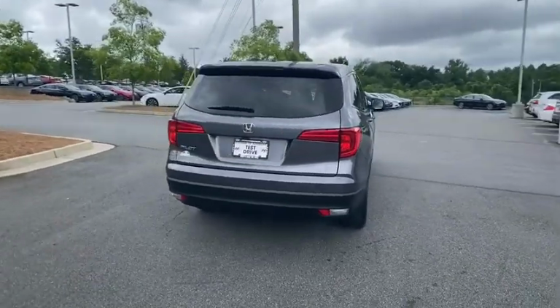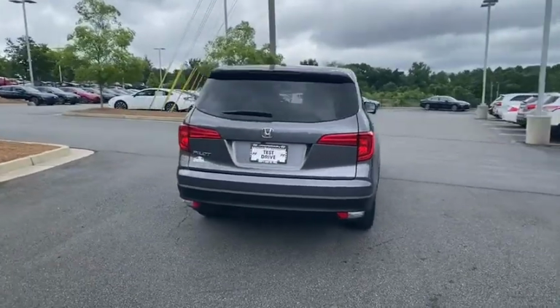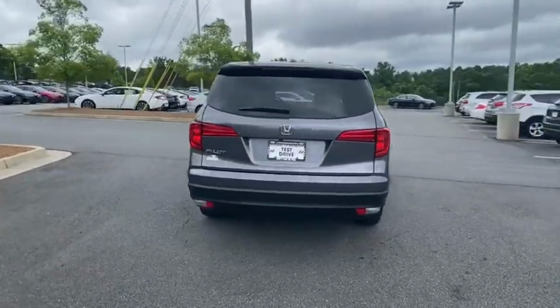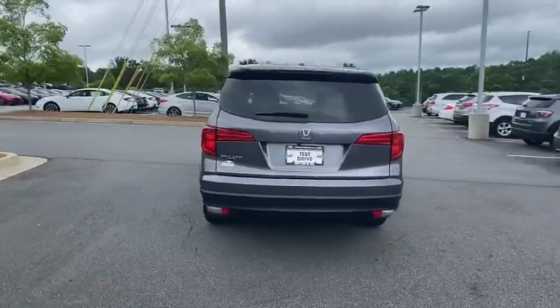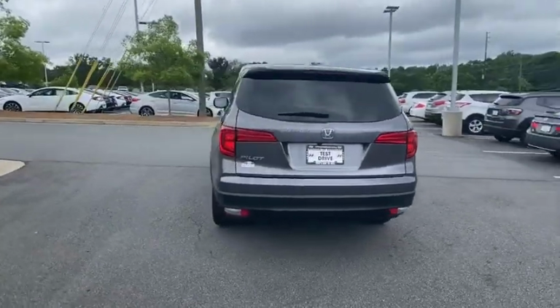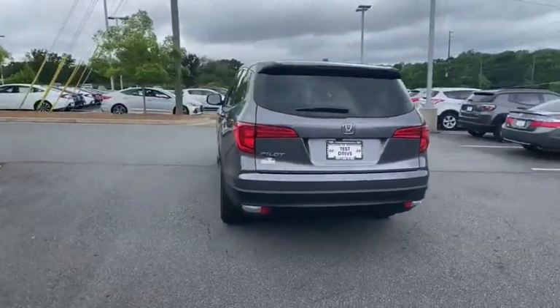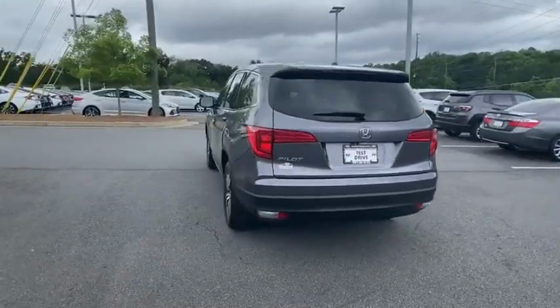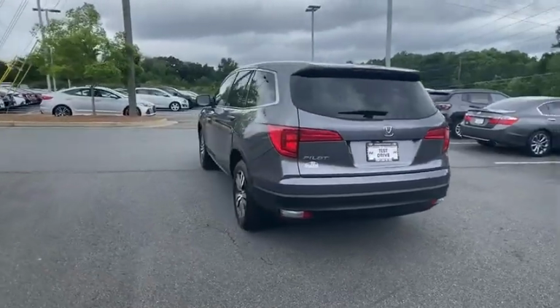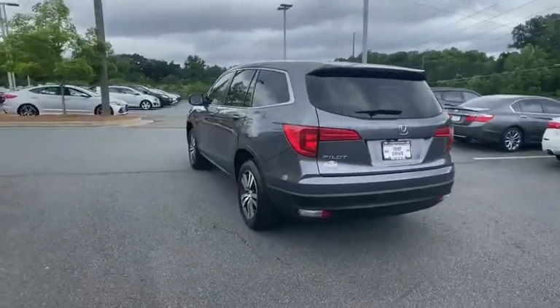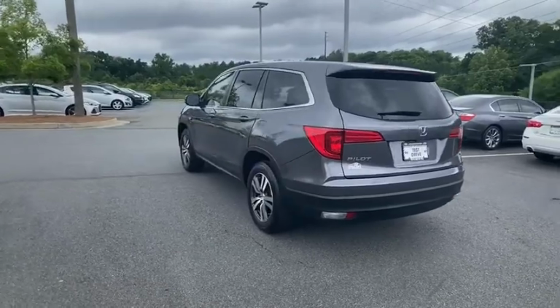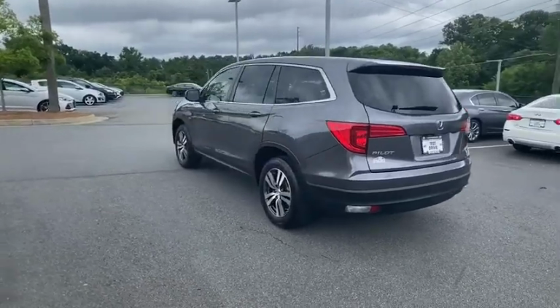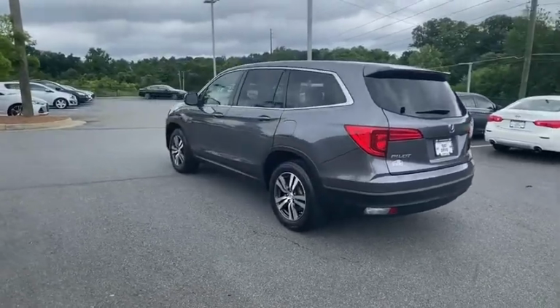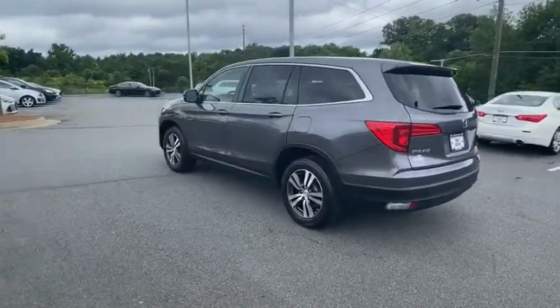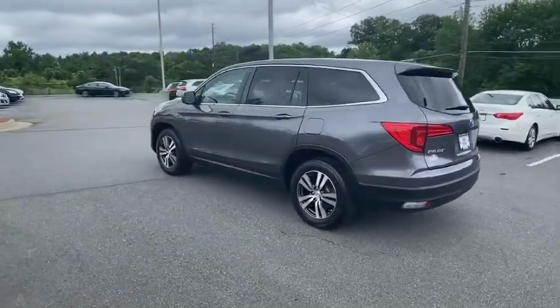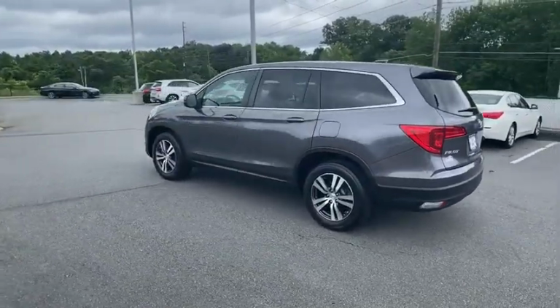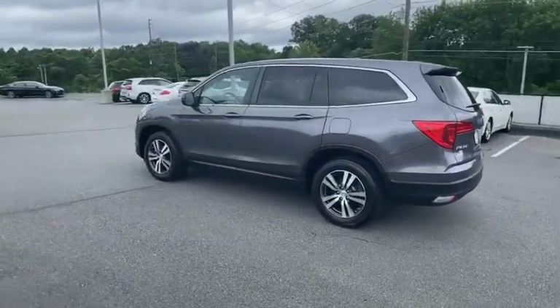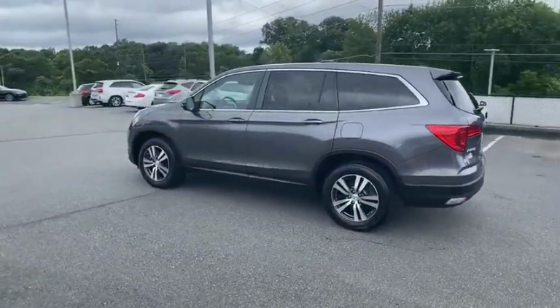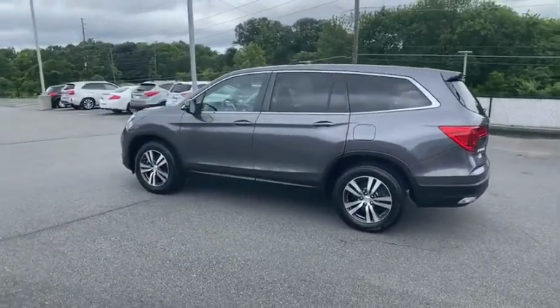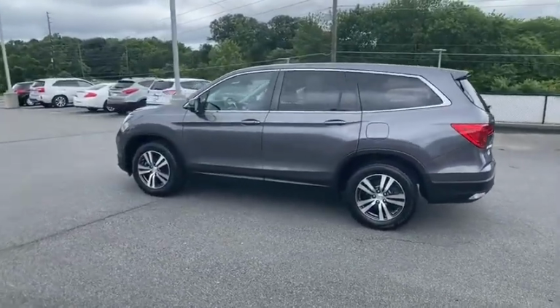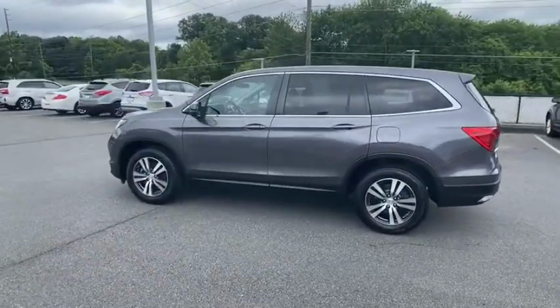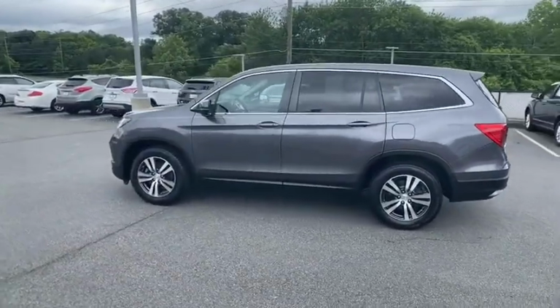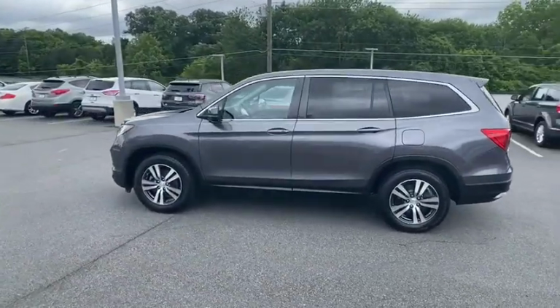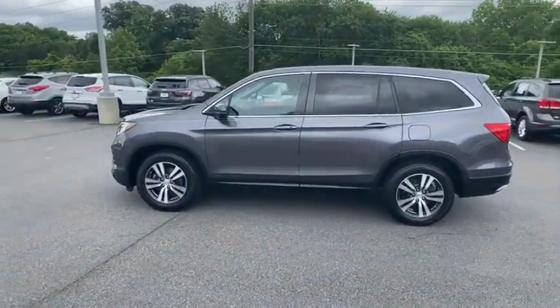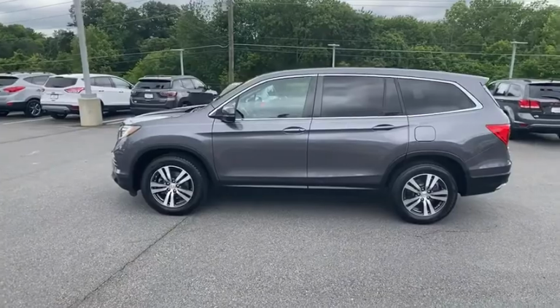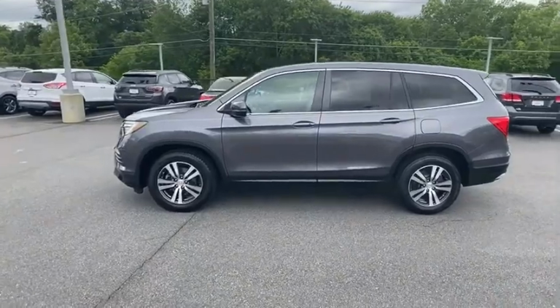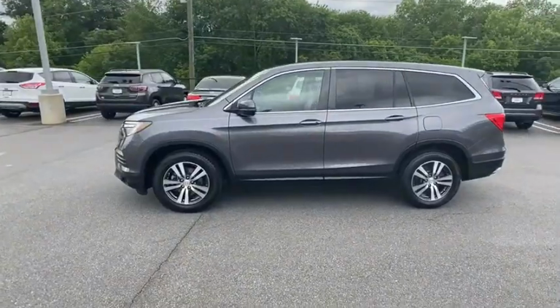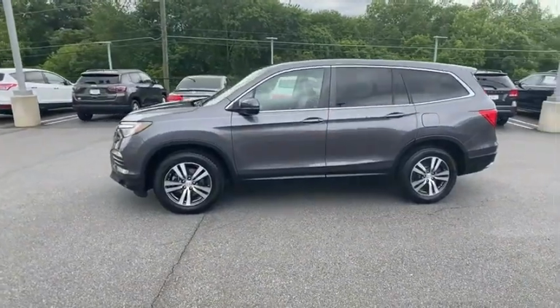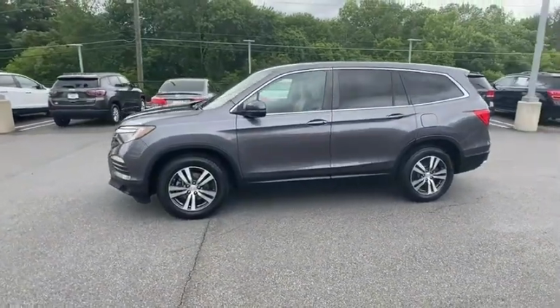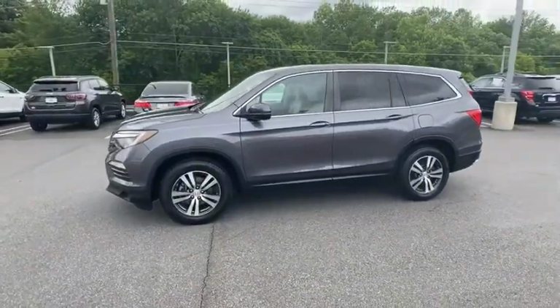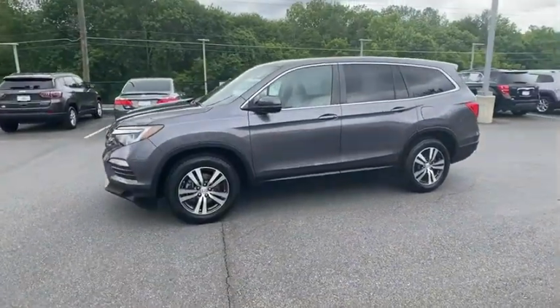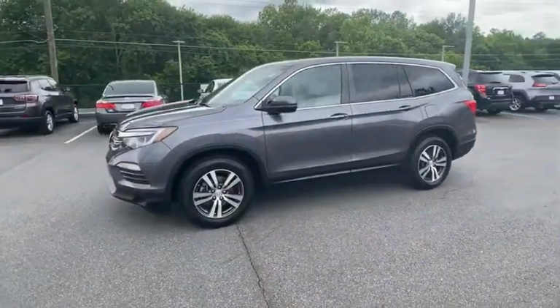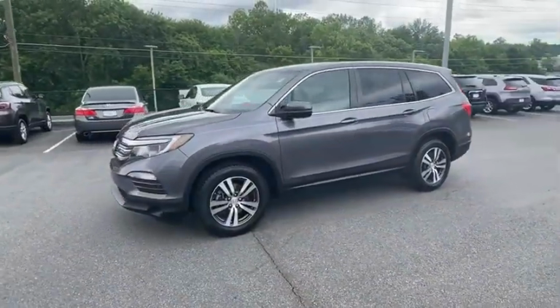This vehicle has less than 60,000 miles. Here are some of this vehicle's great options: traction control, dual airbags, power steering, alloy wheels, and four-wheel disc brakes.